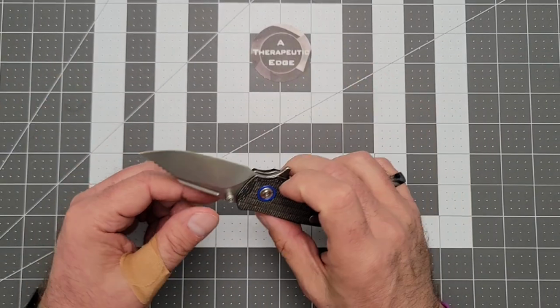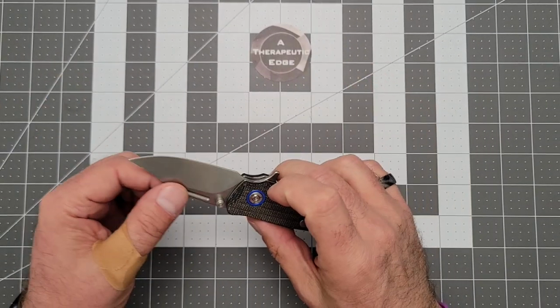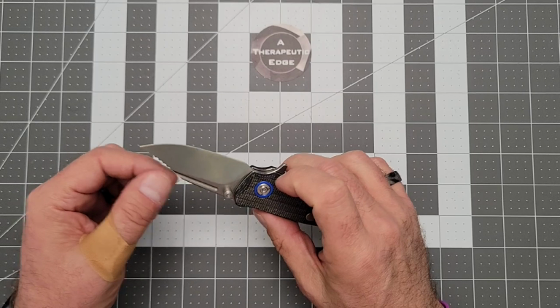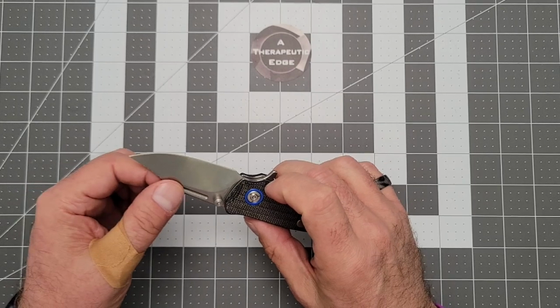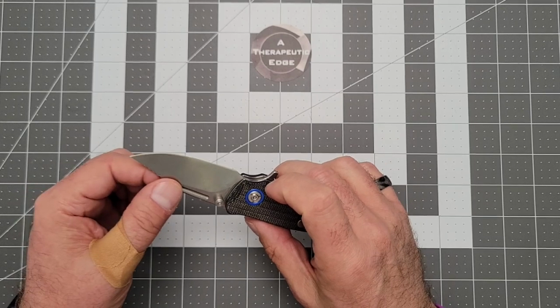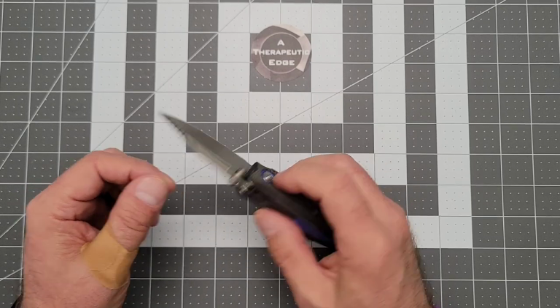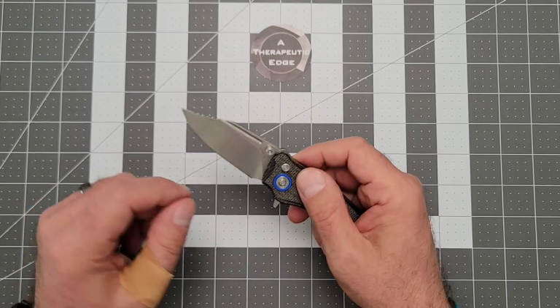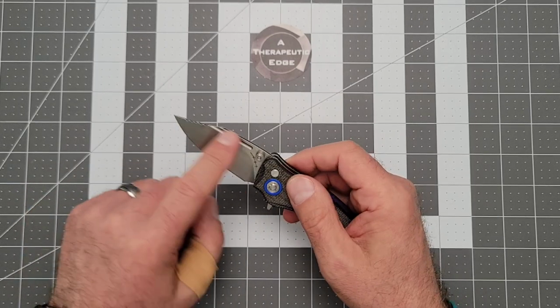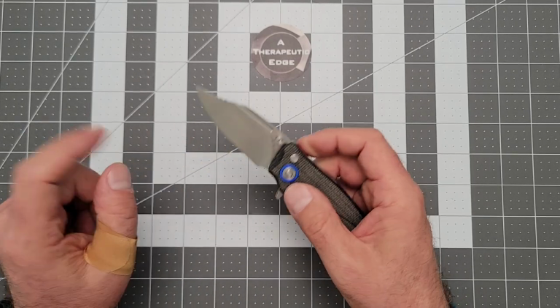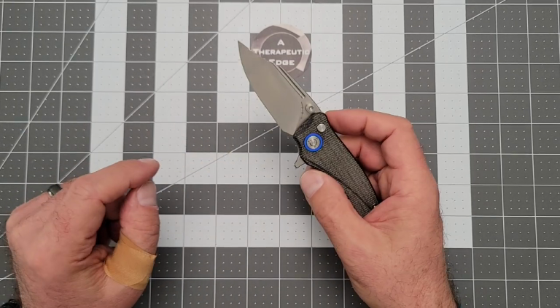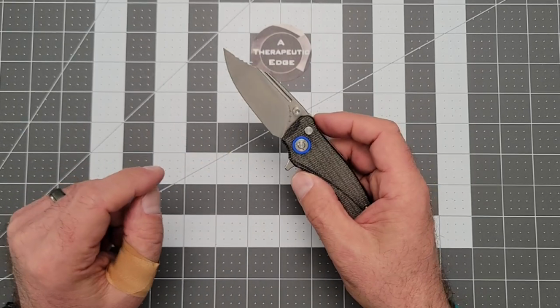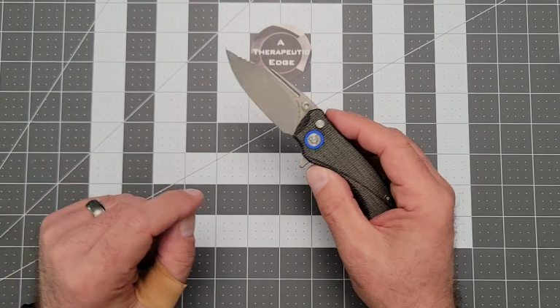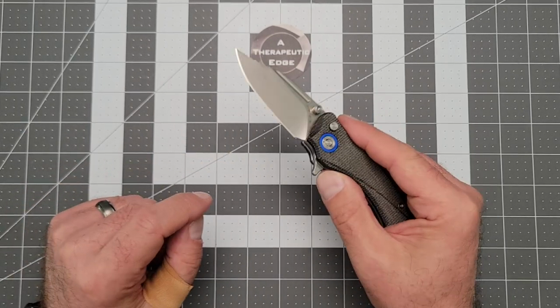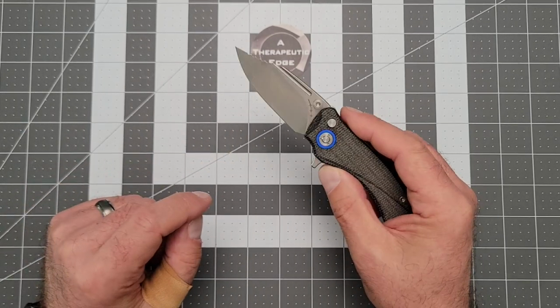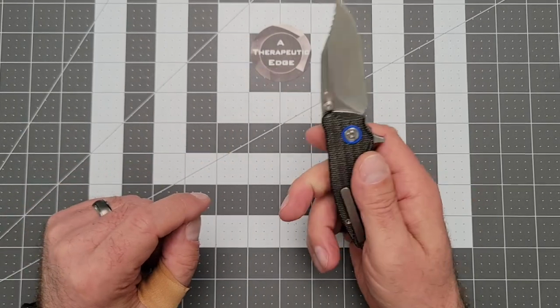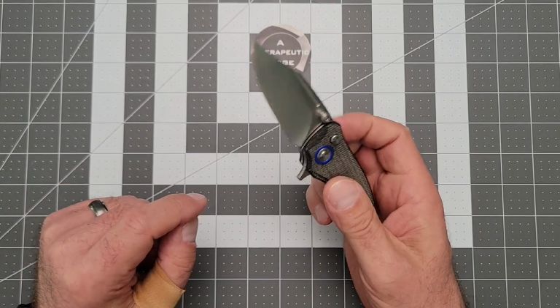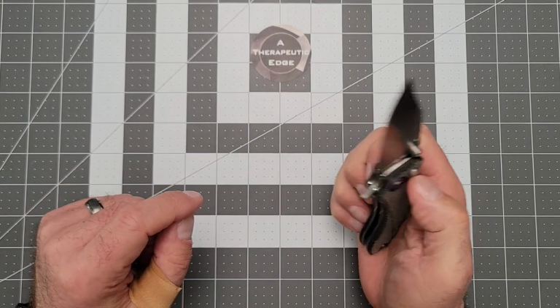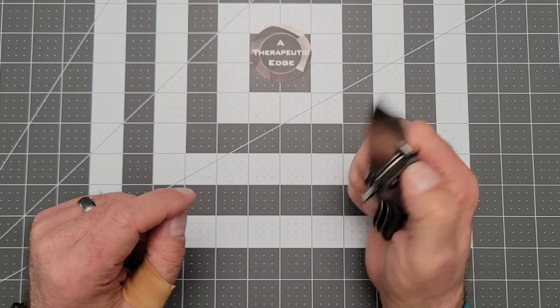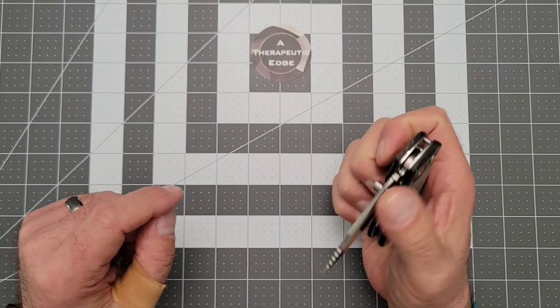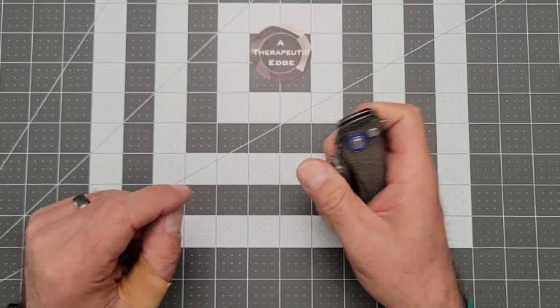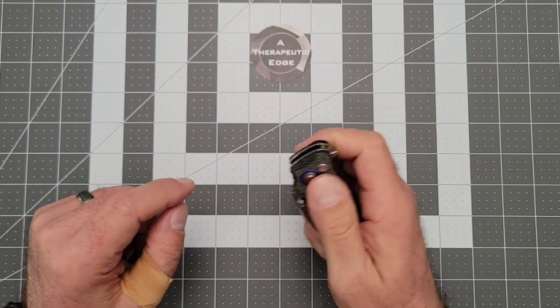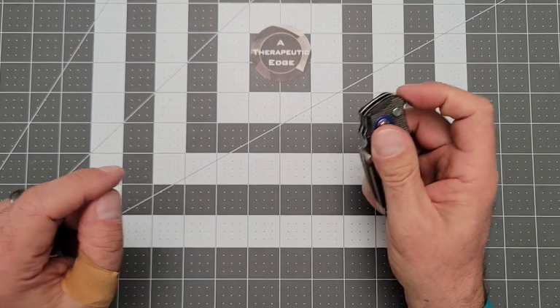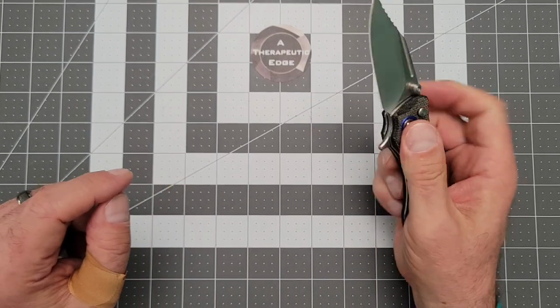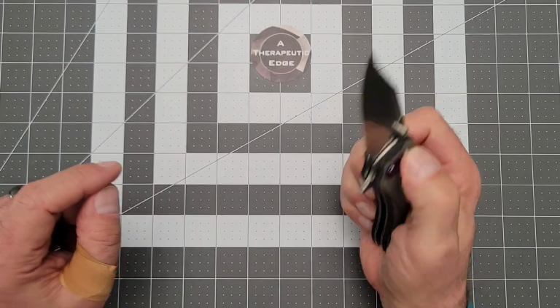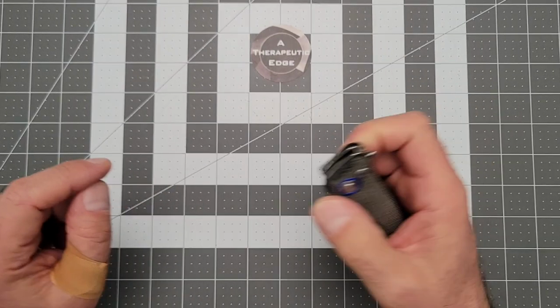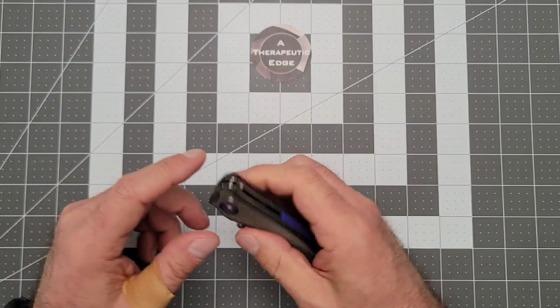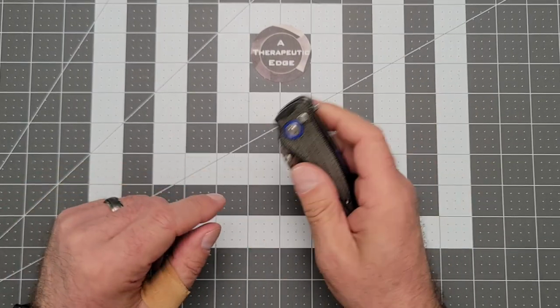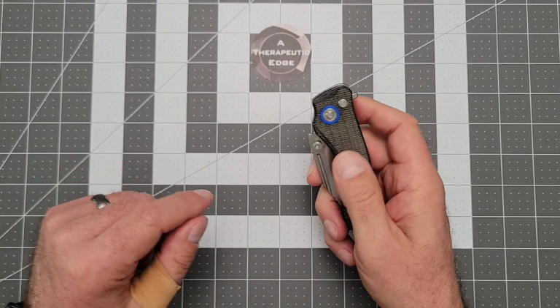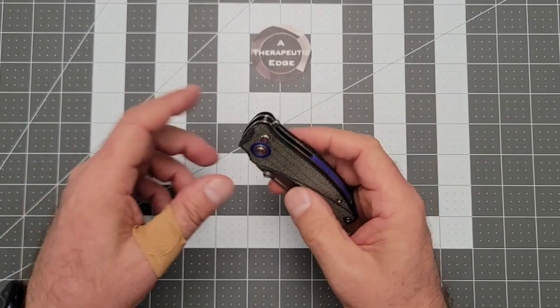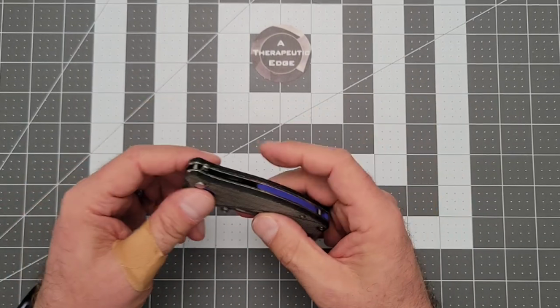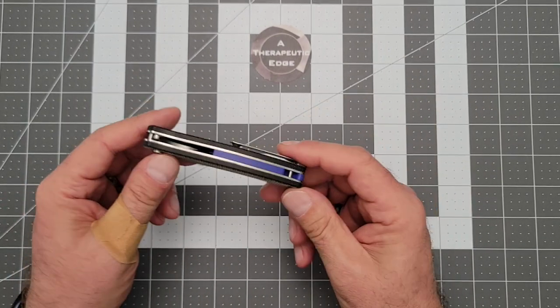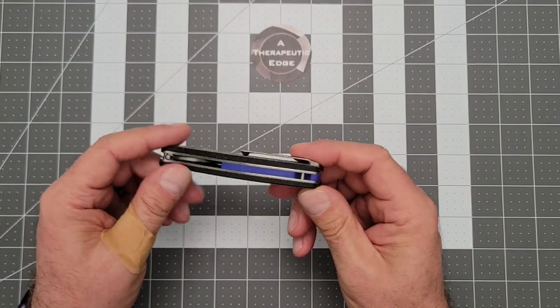The Scorpio is really well-suited for draw cuts. It's got a nice little fuller, as you can see right there. Button lock action is very good — sorry about that, David. This is just a clean little knife.